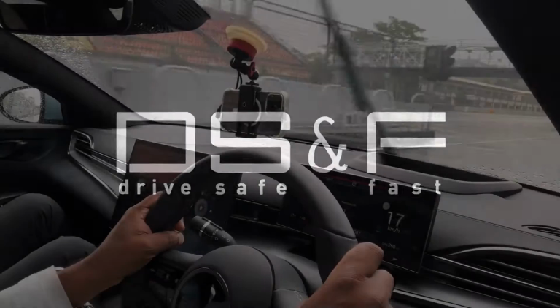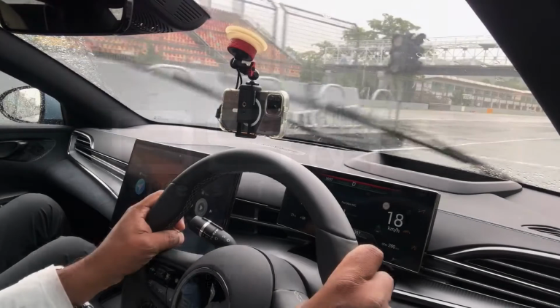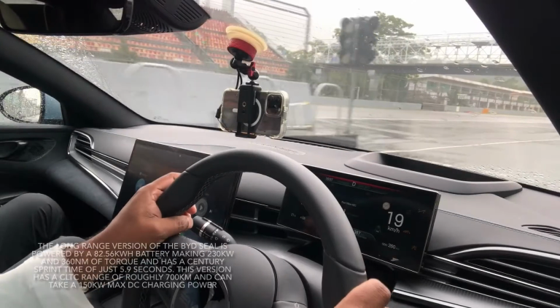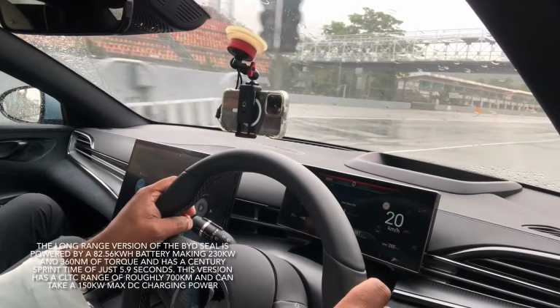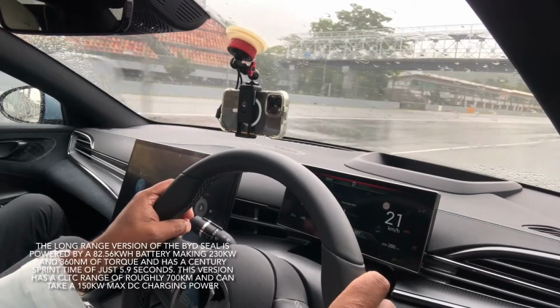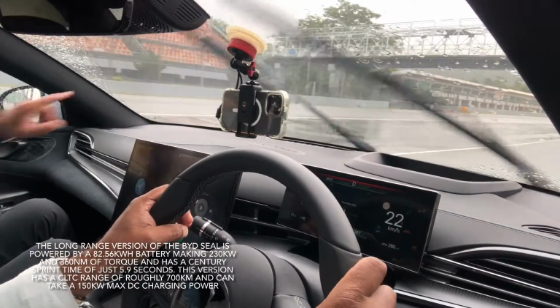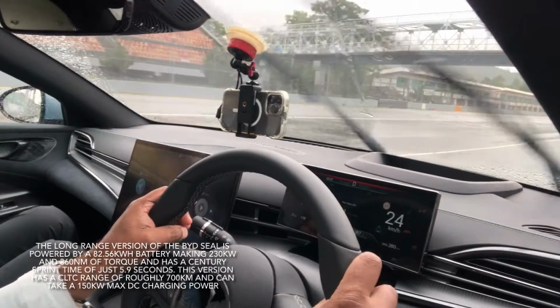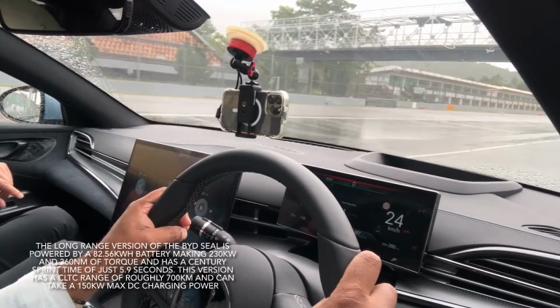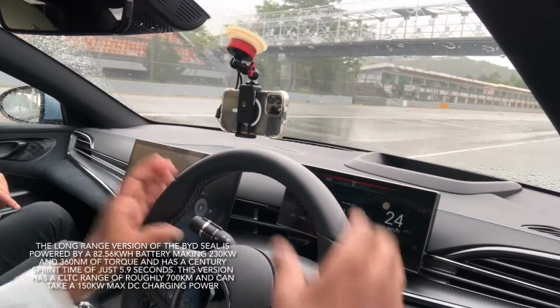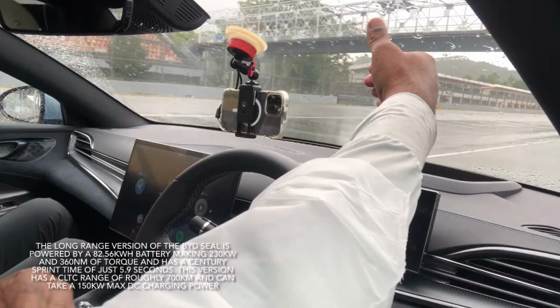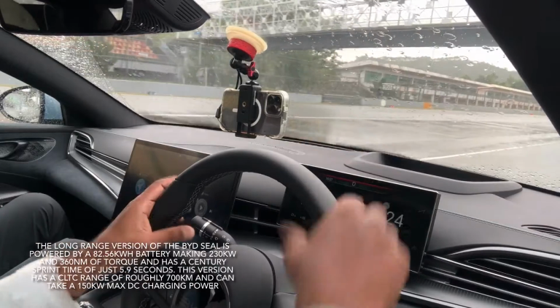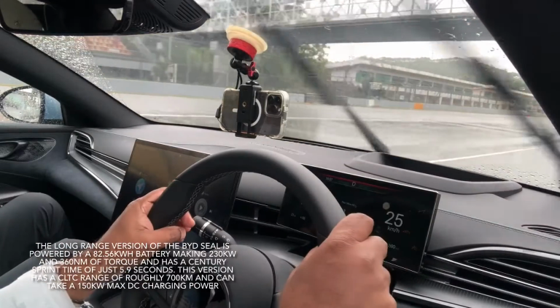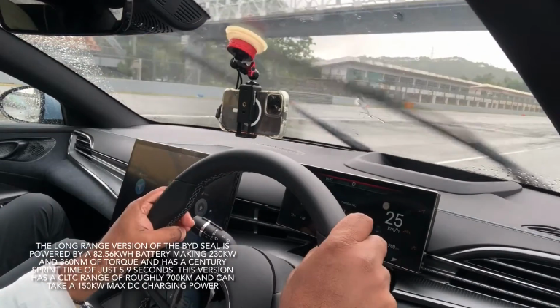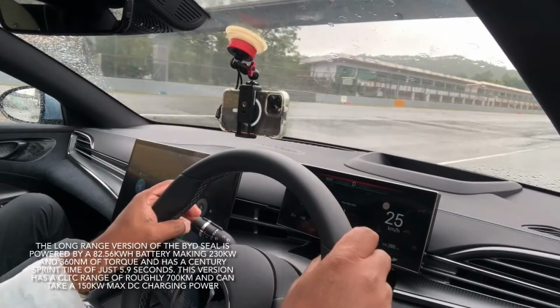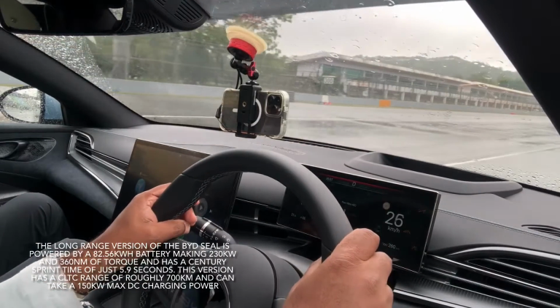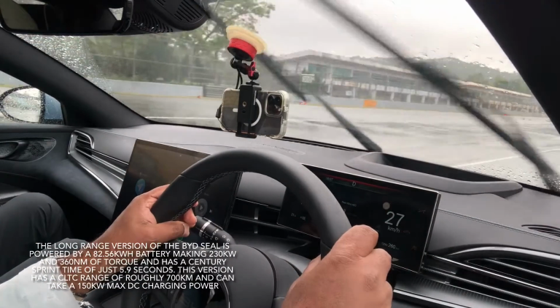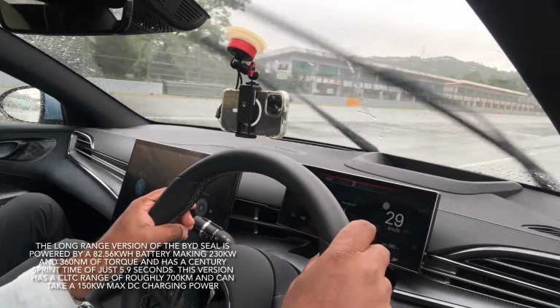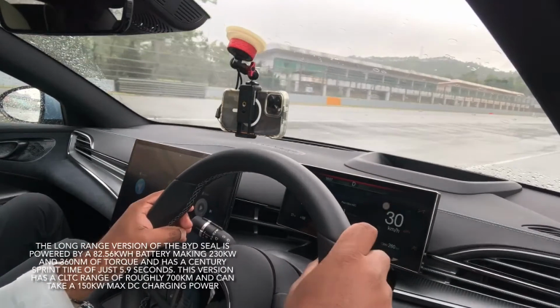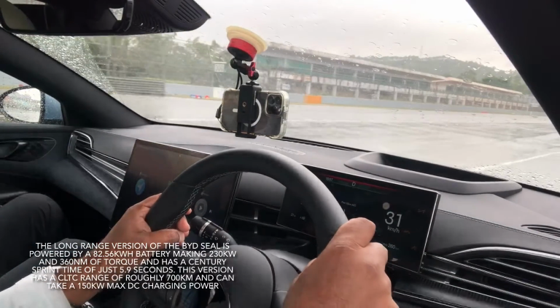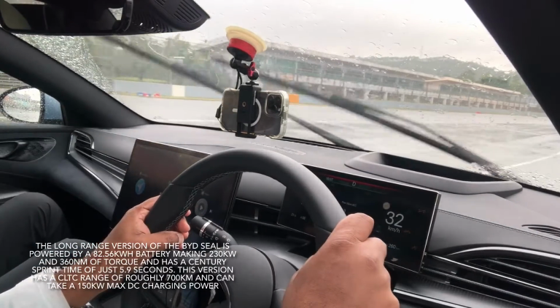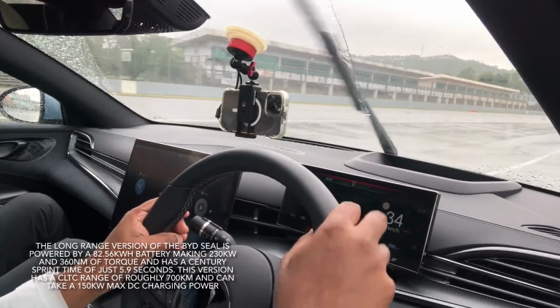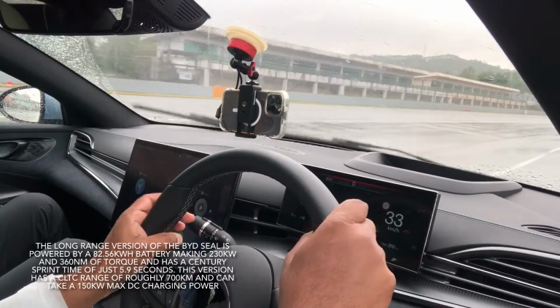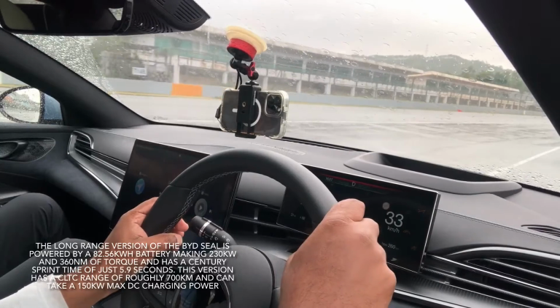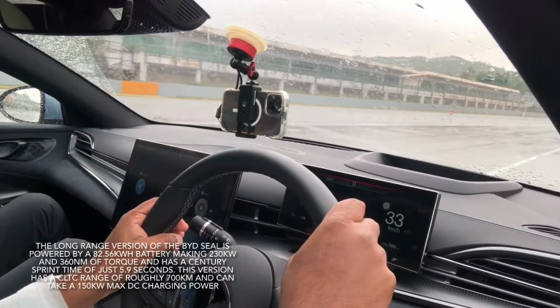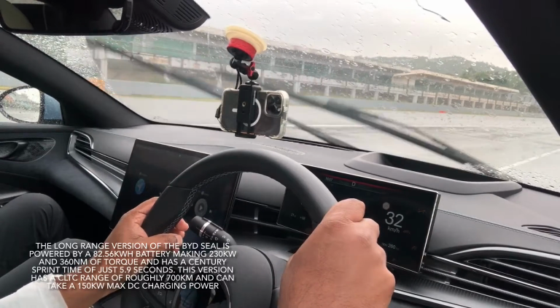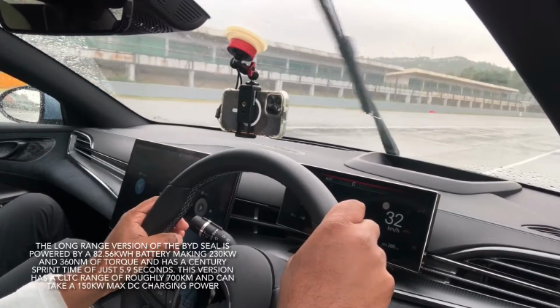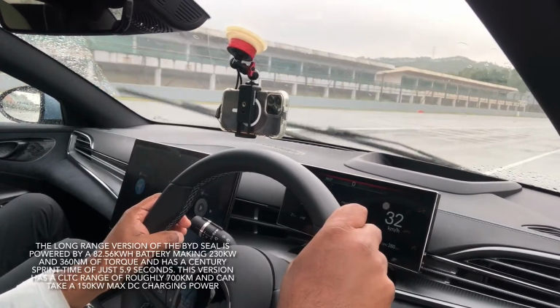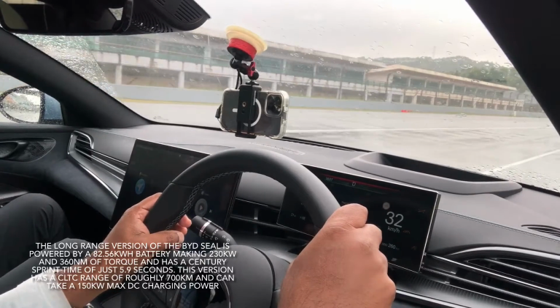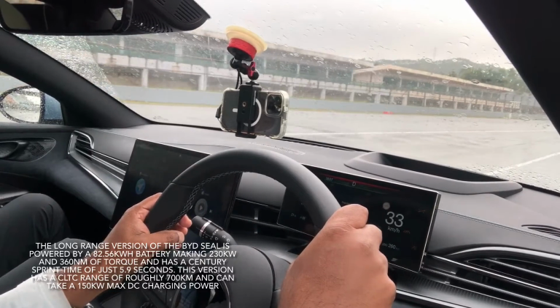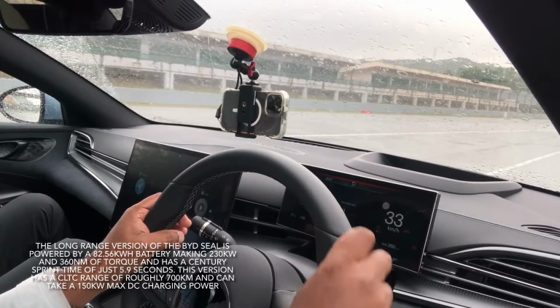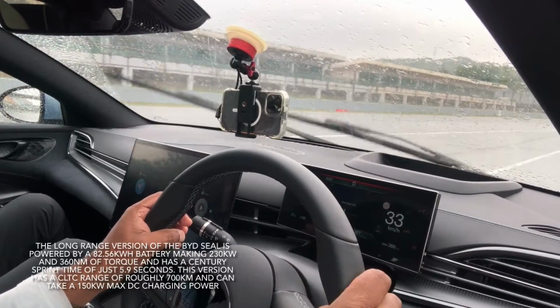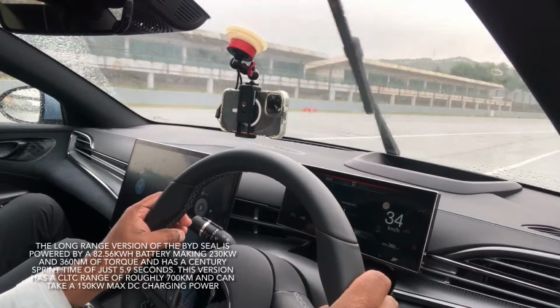Stay over the white line, behind us, and always keep a very safe distance to the car in front of you — about 15 to 20 meters, not too far away, not too close.